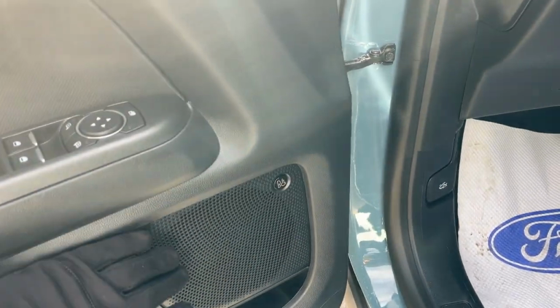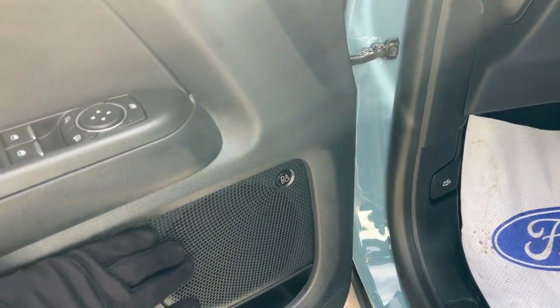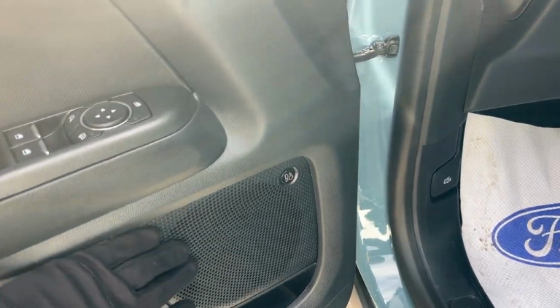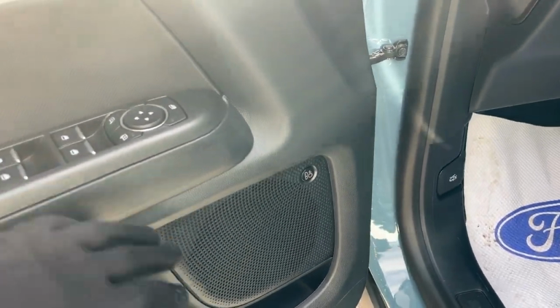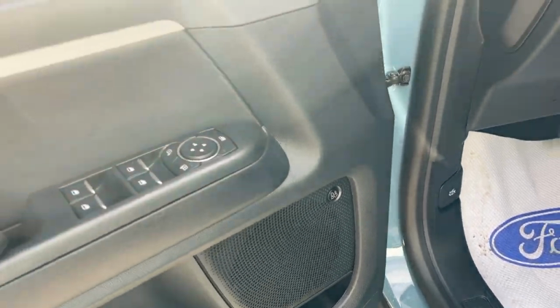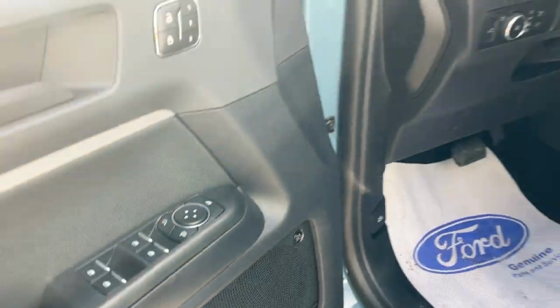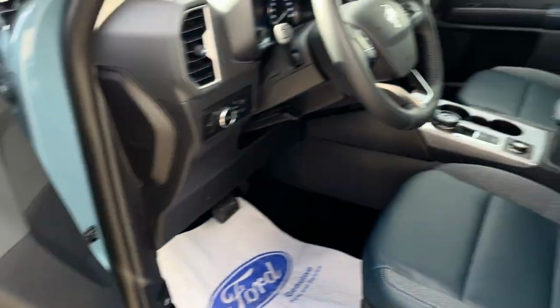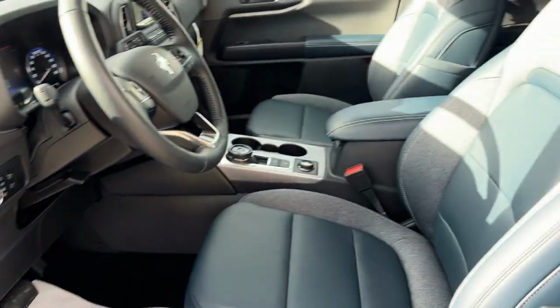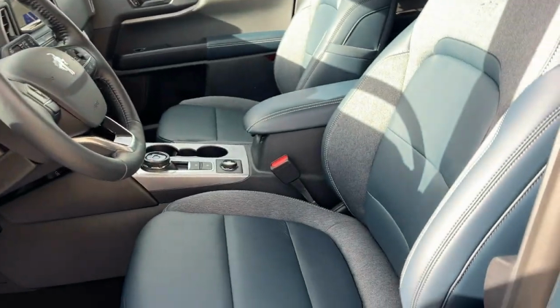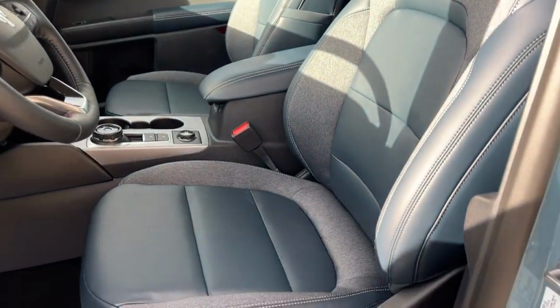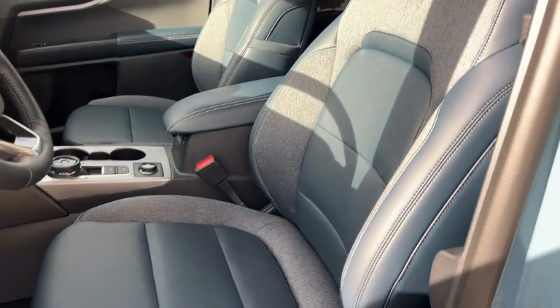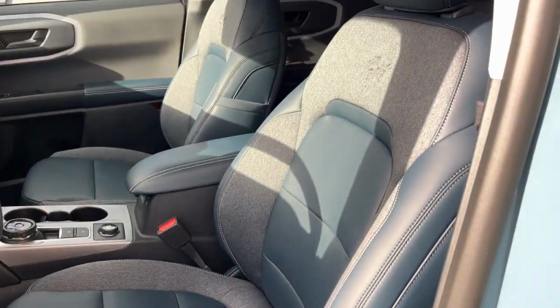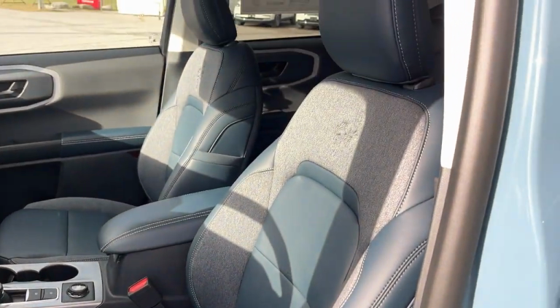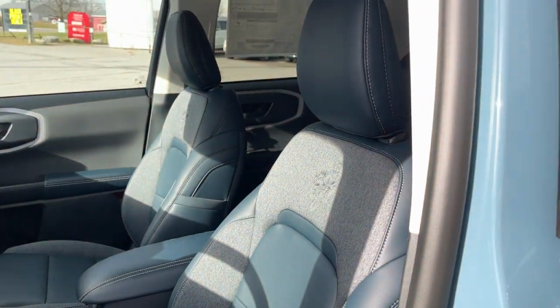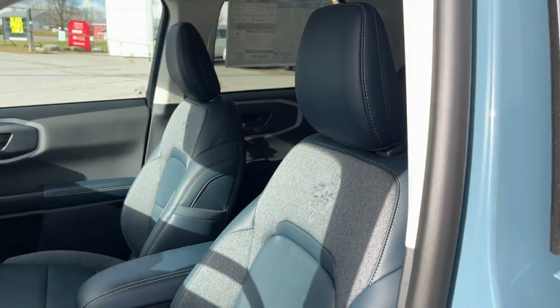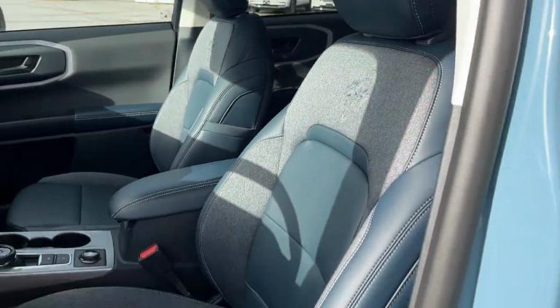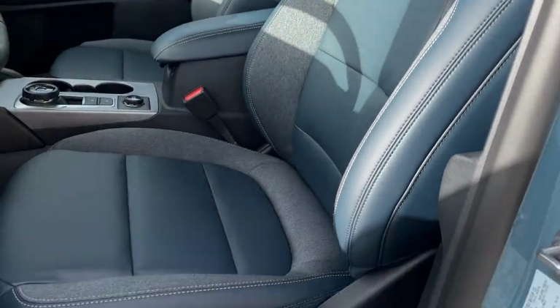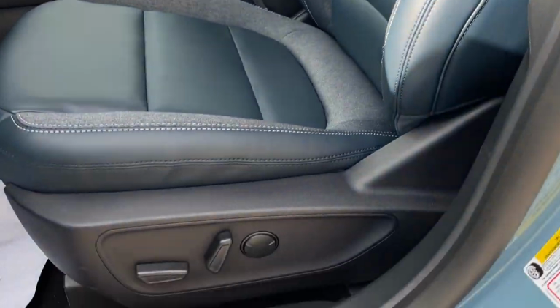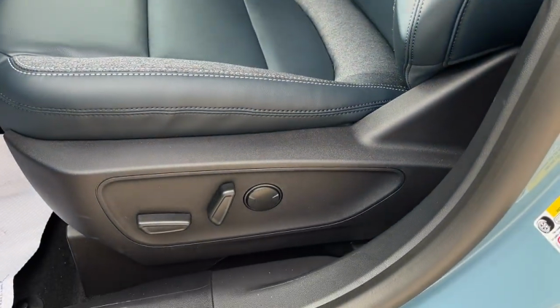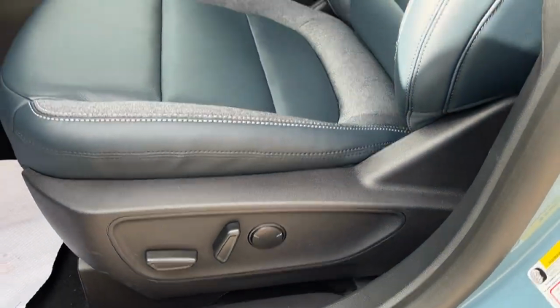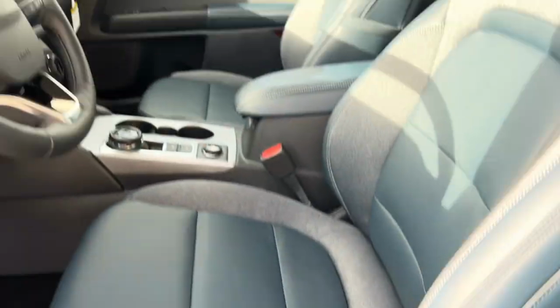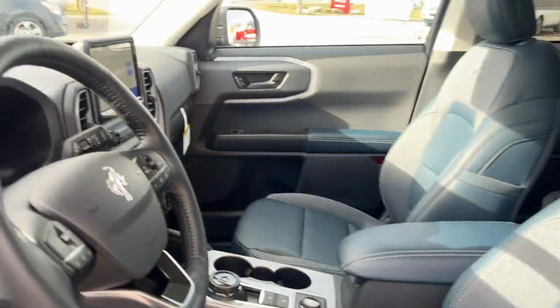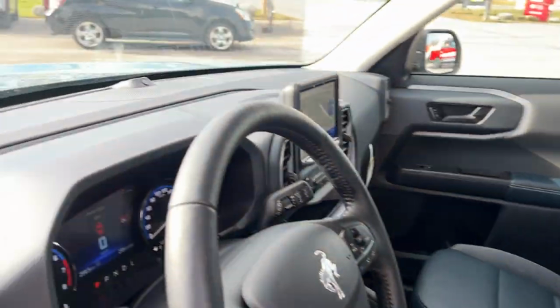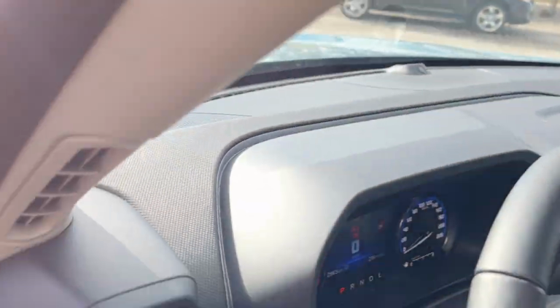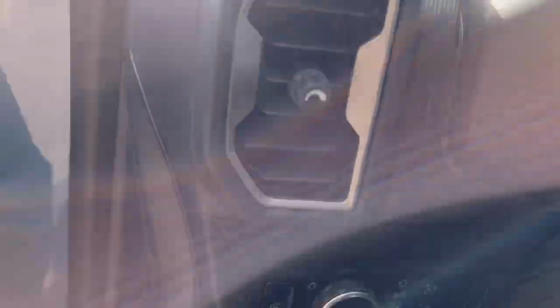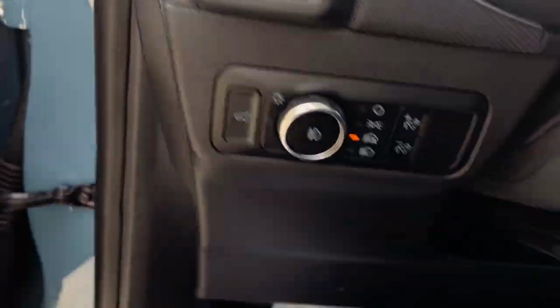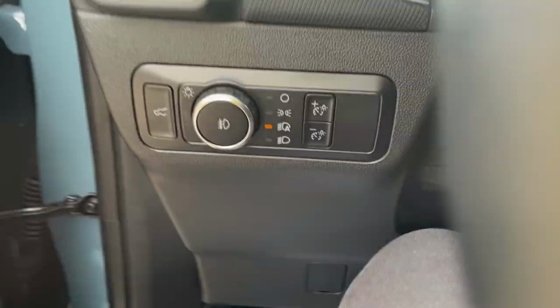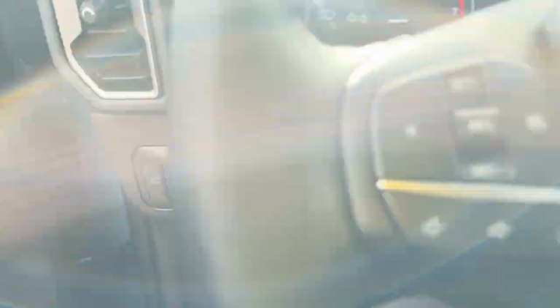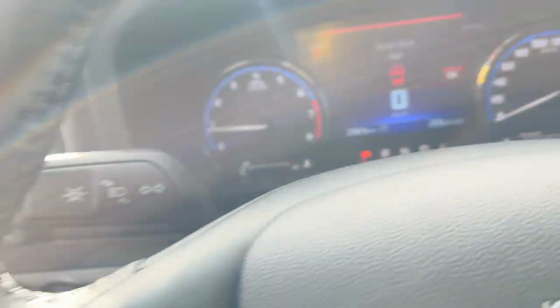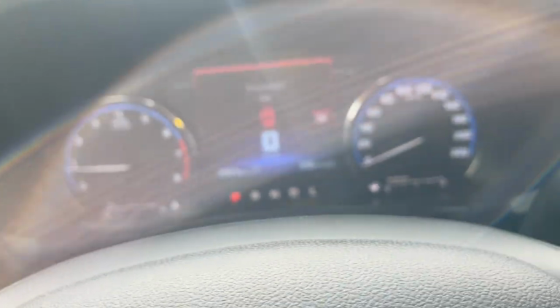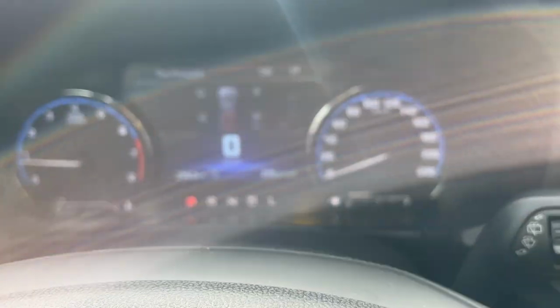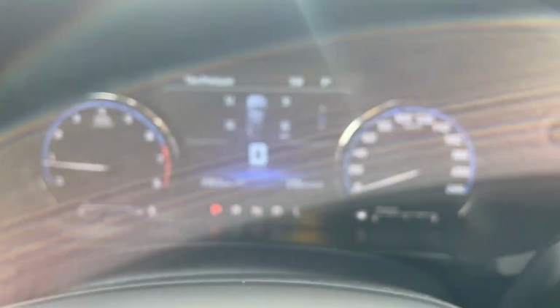This one does have the Tech Package, so you do get the 10-speaker B&O sound system which sounds amazing. You have these nice bucket seats up front that are powered, and your driver's seat does have lumbar. Automatic headlights of course.